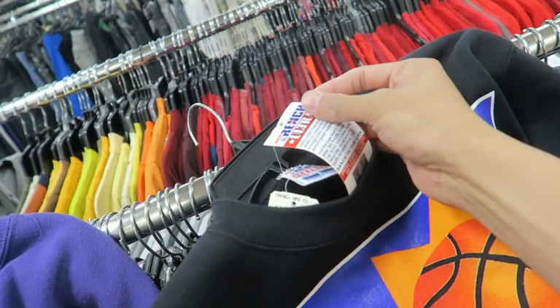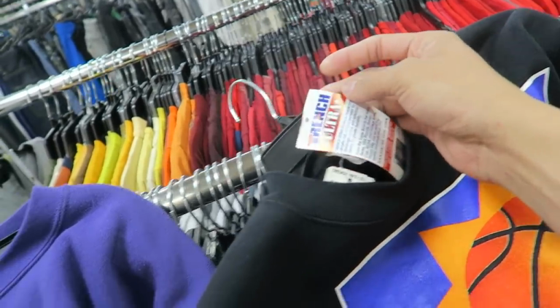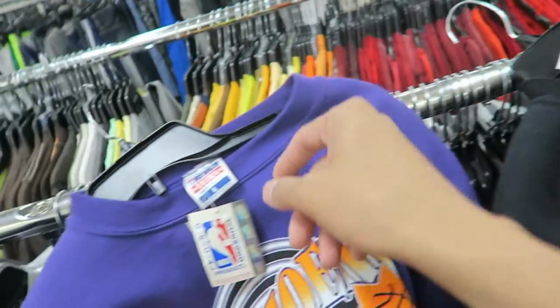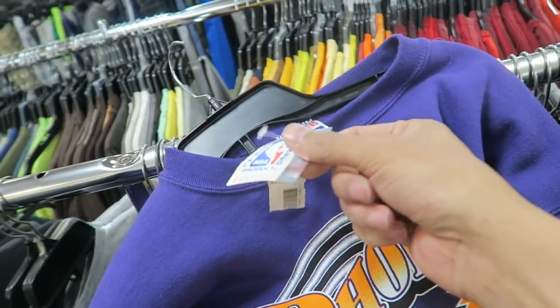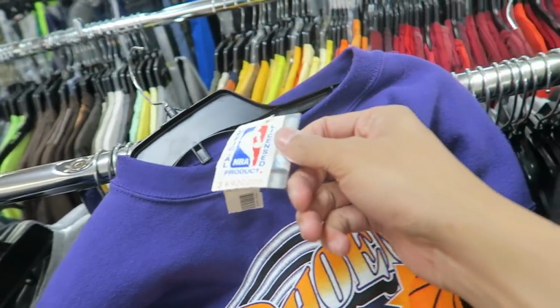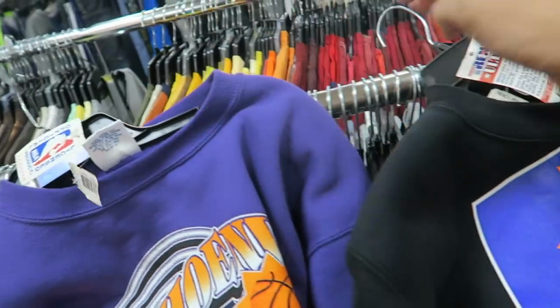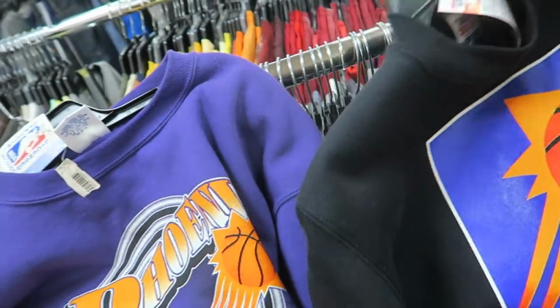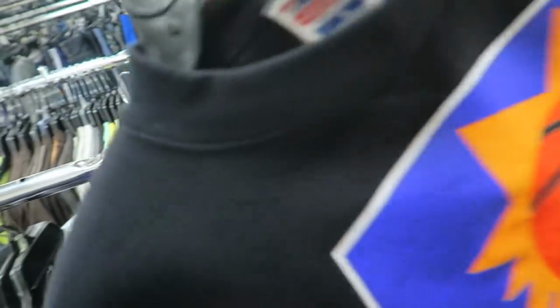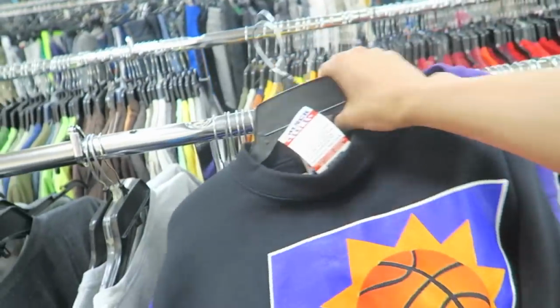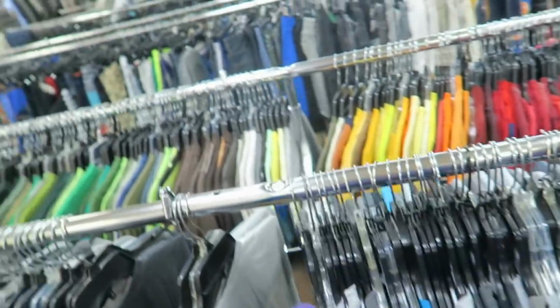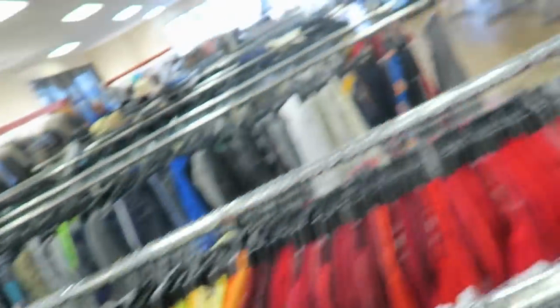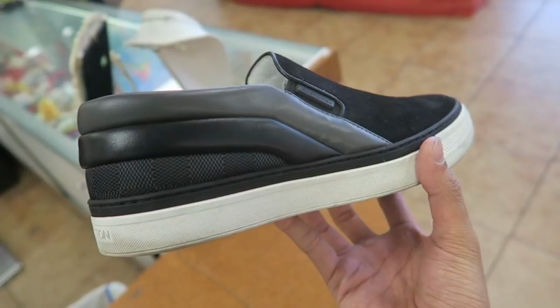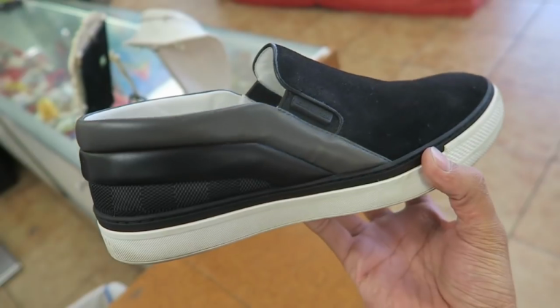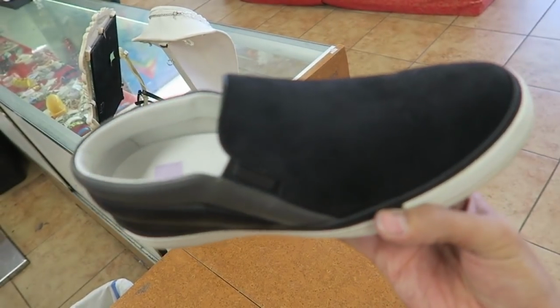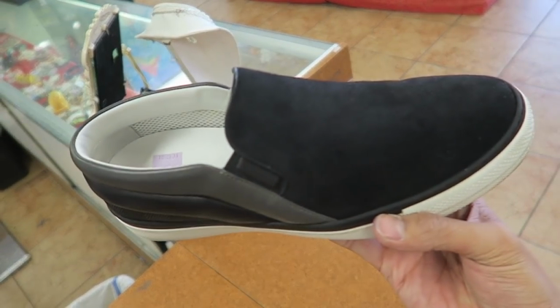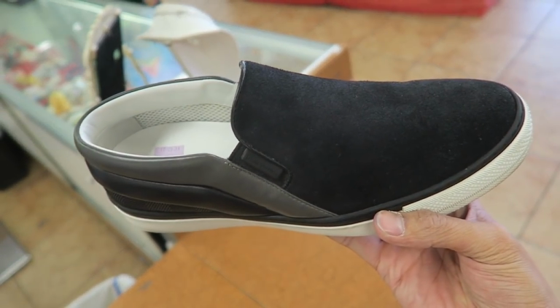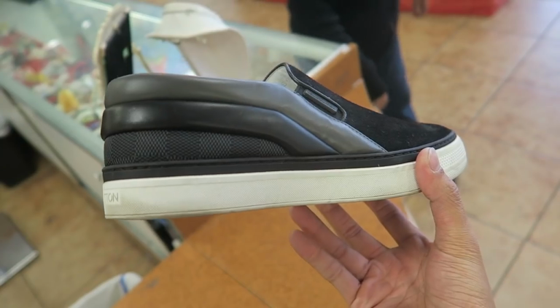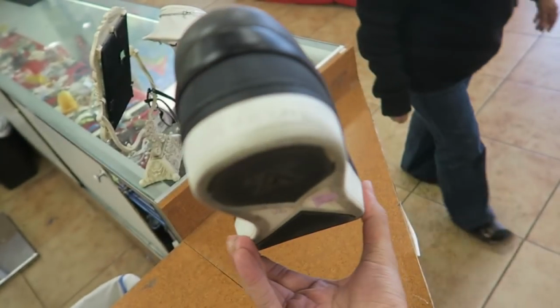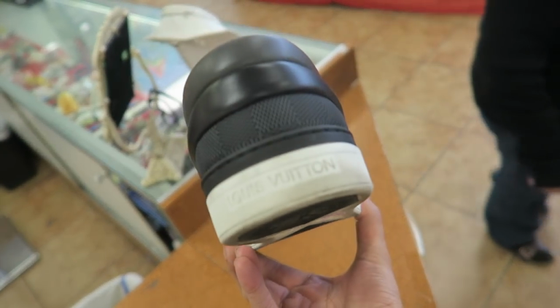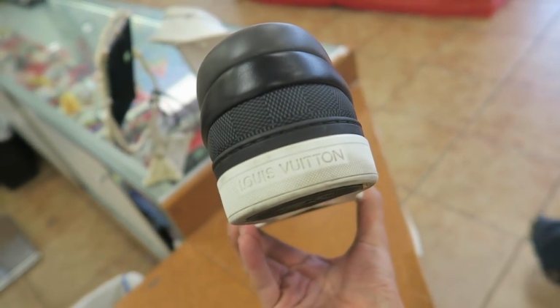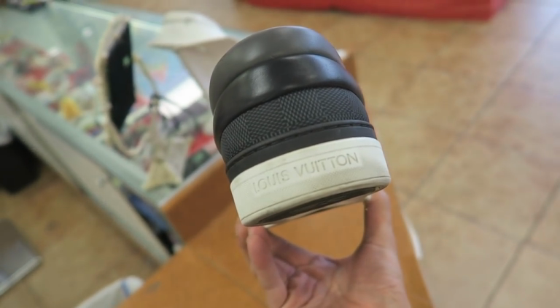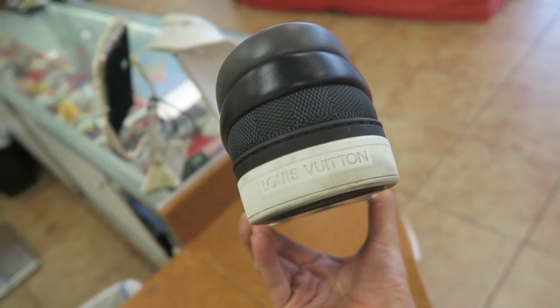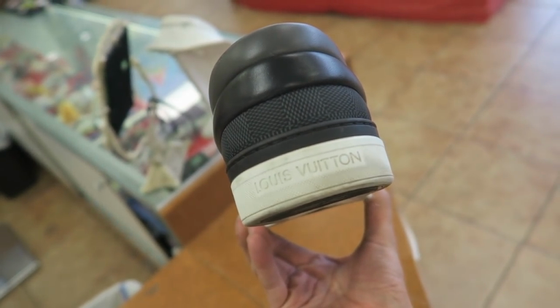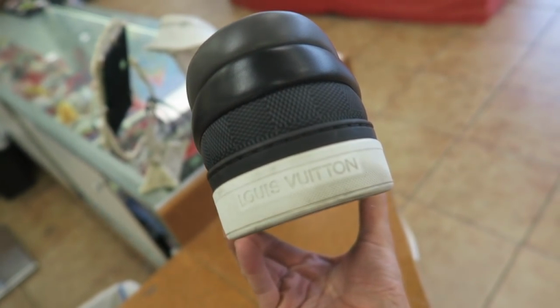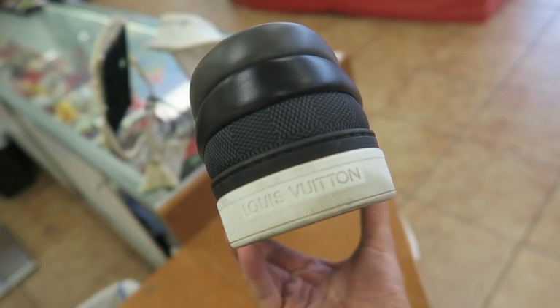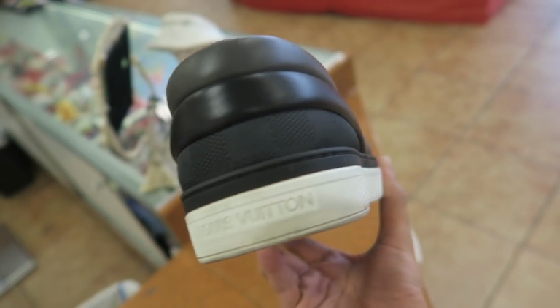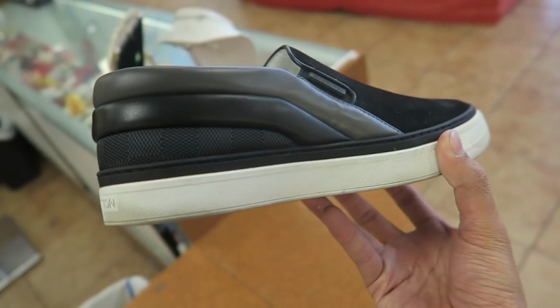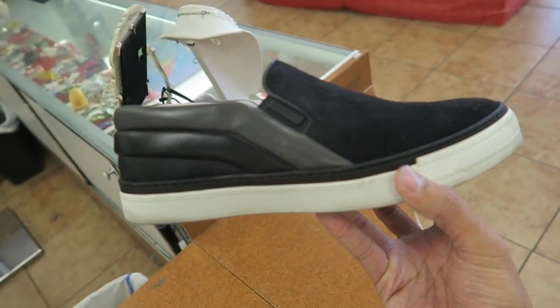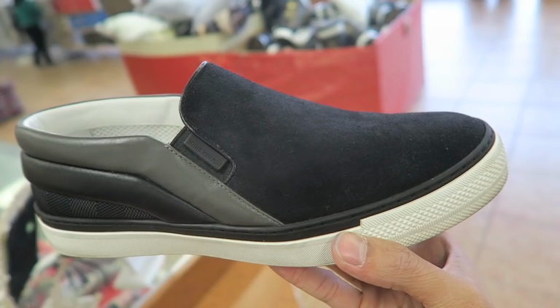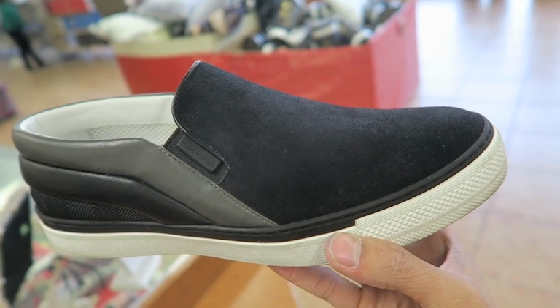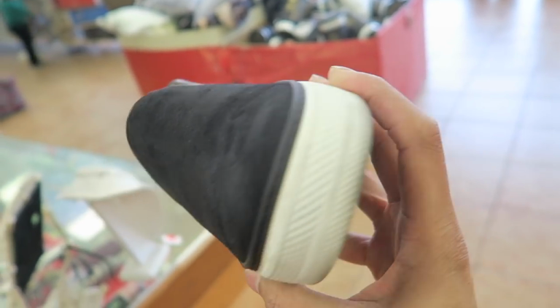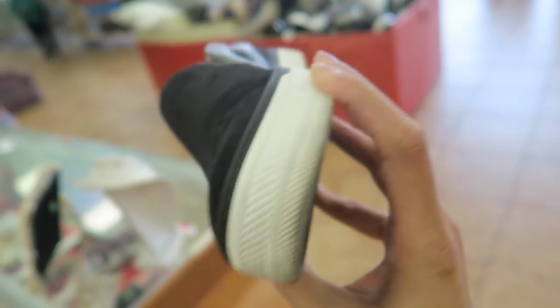My ride game is really cool but I gotta figure out how to put my legs in here. I think they're a size eight — see the Louis Vuitton logo right there. They're asking for $75.